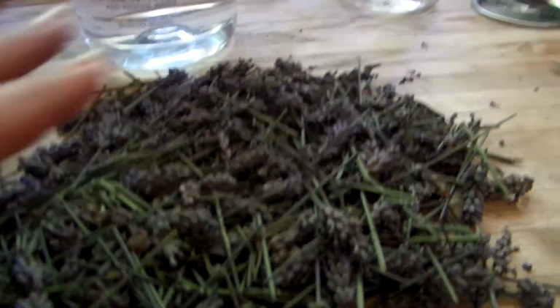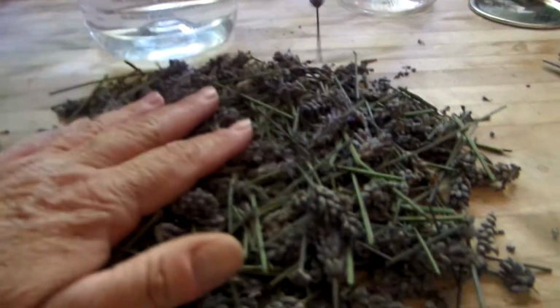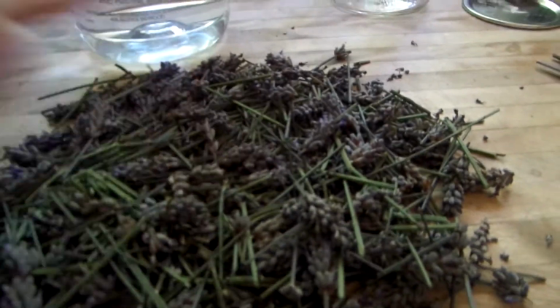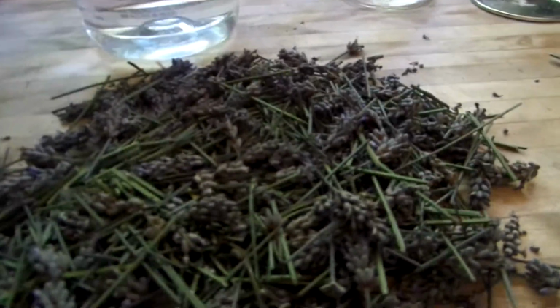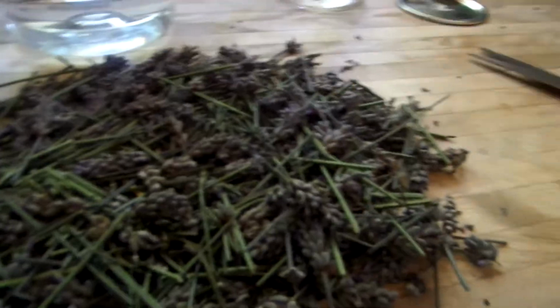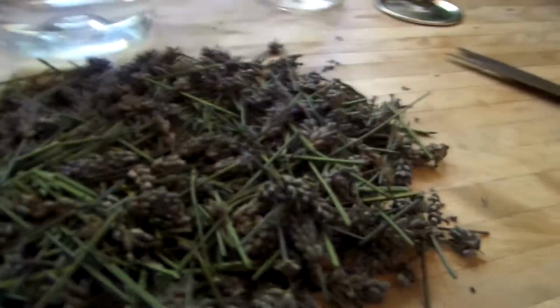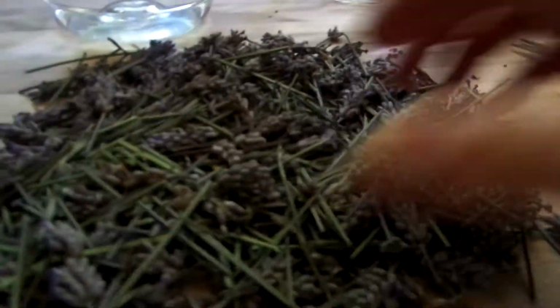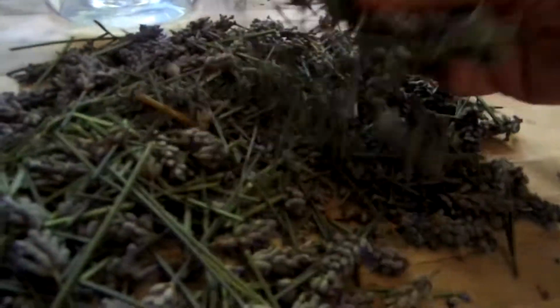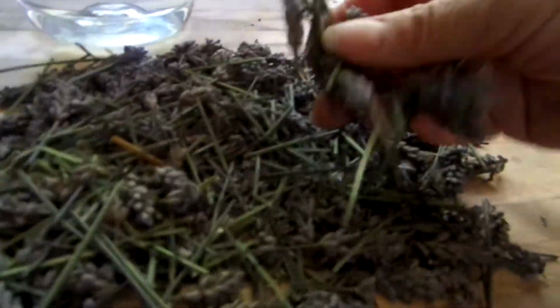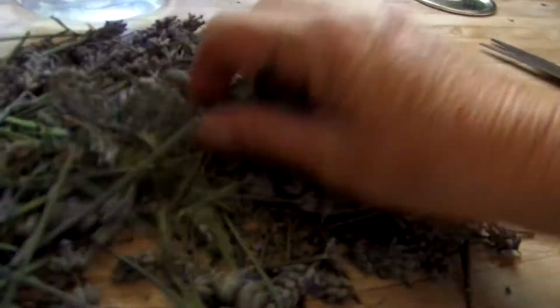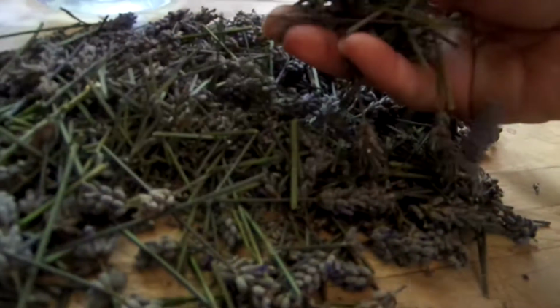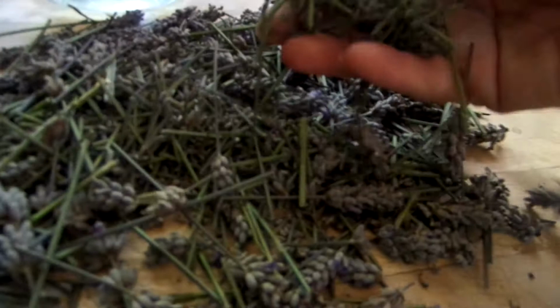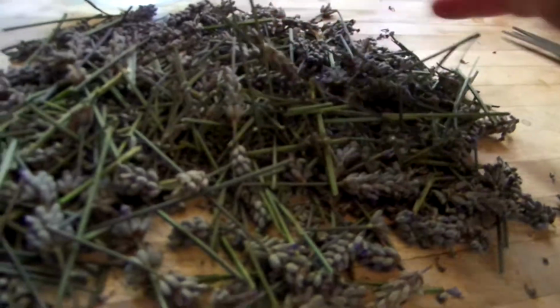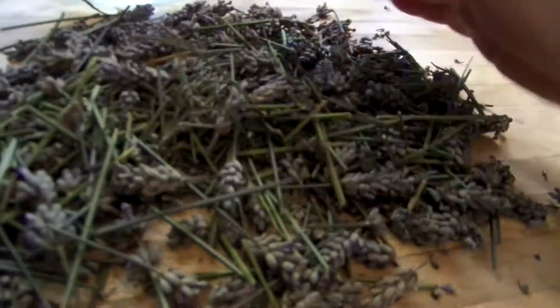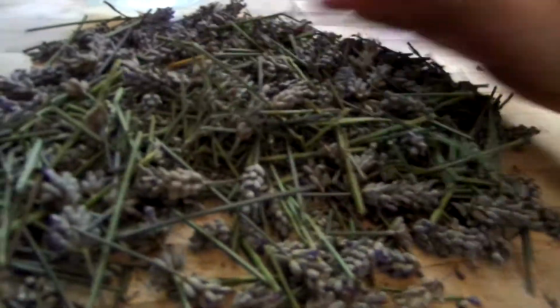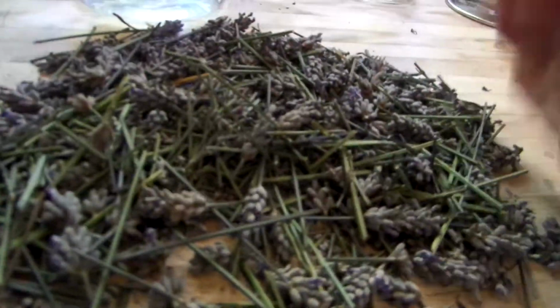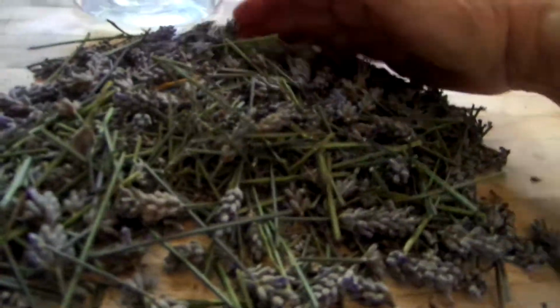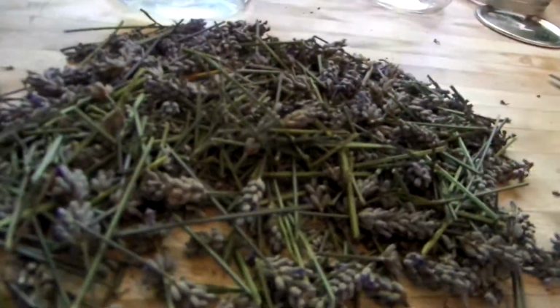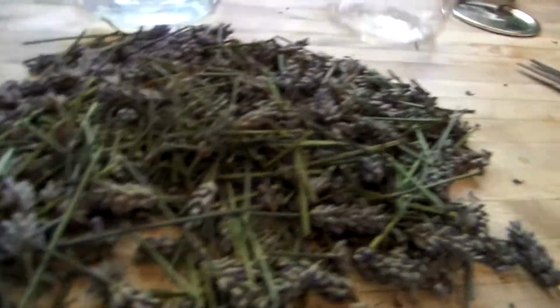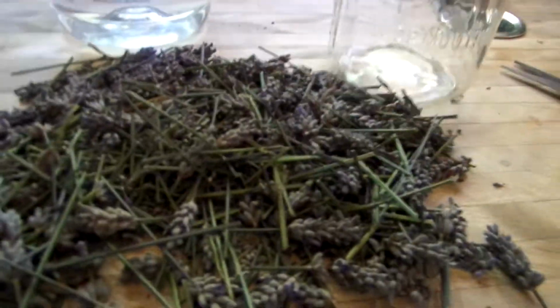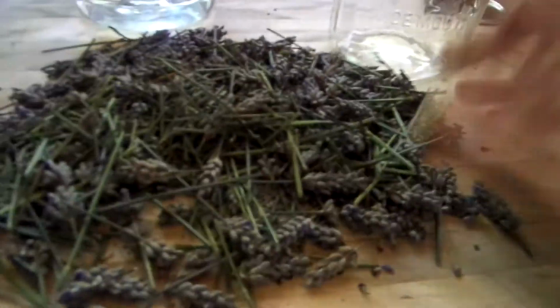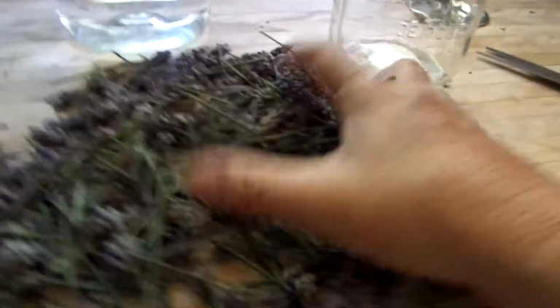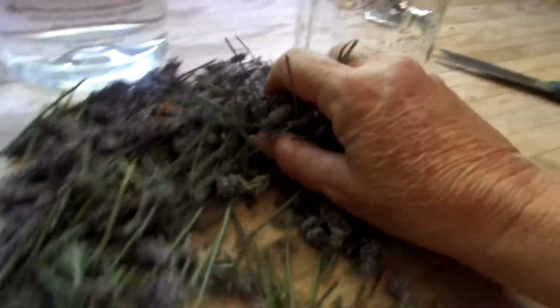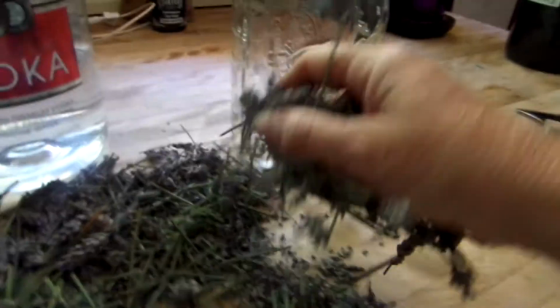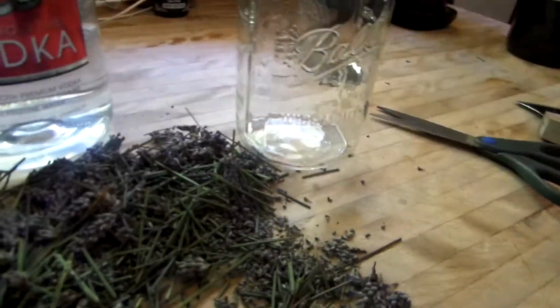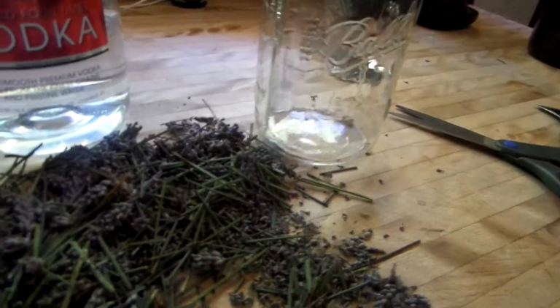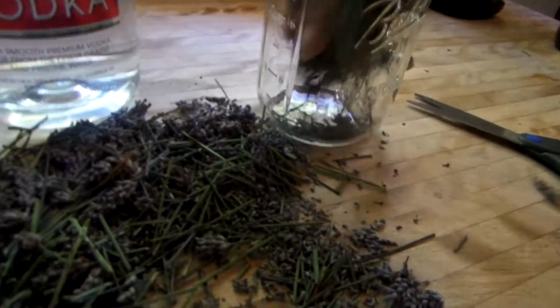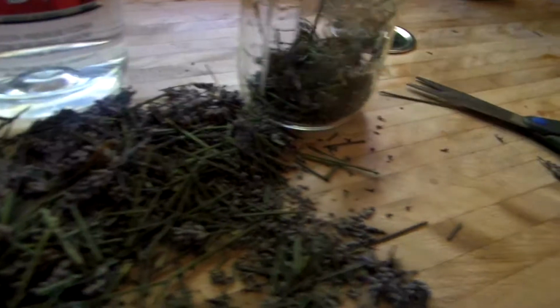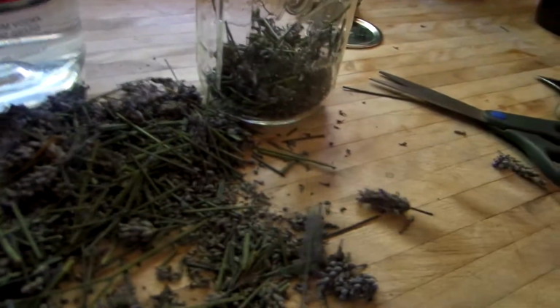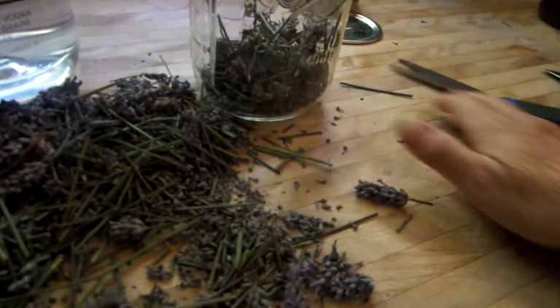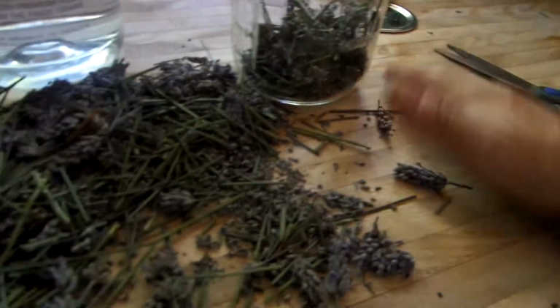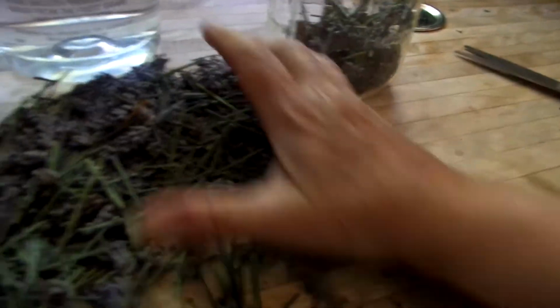So you cut it all up very fine — not real fine, but you know, like that. Then you use a jar, I use a mason jar. You put it in a mason jar.